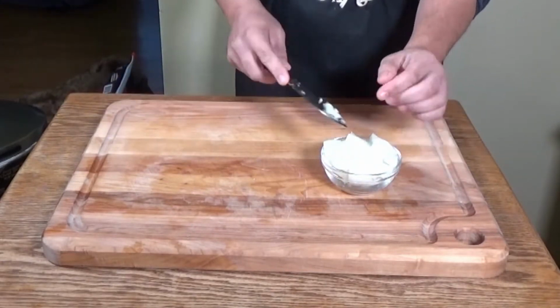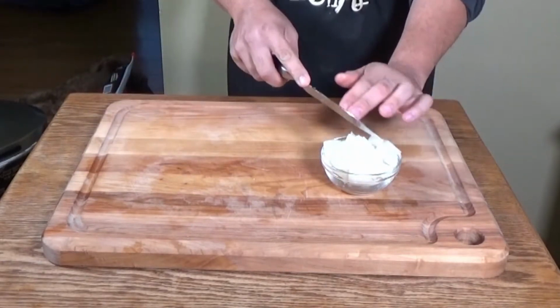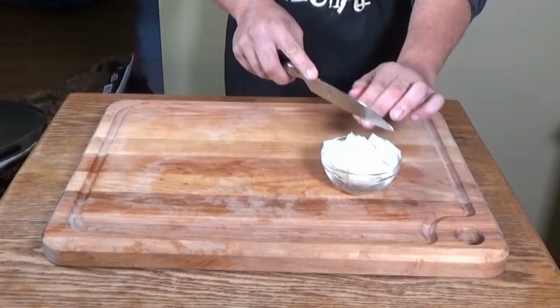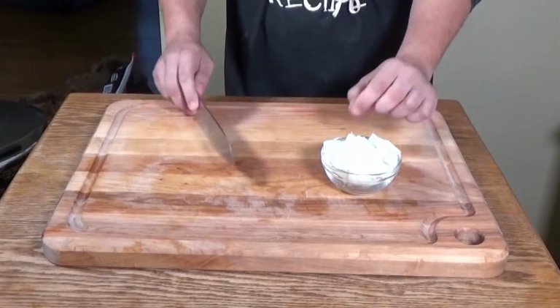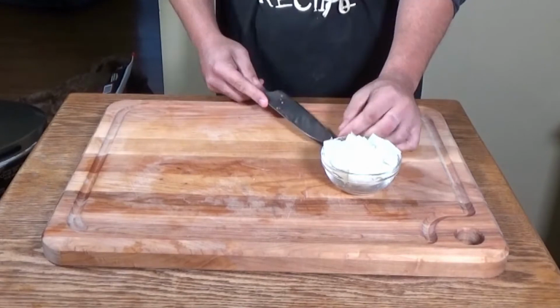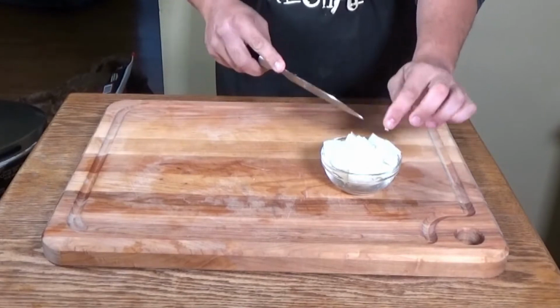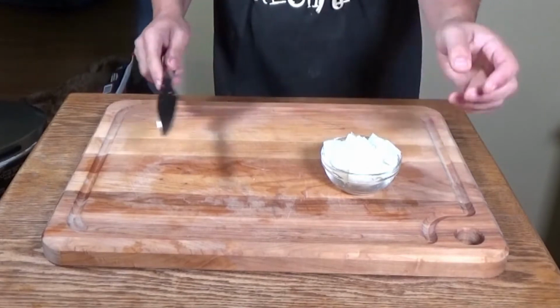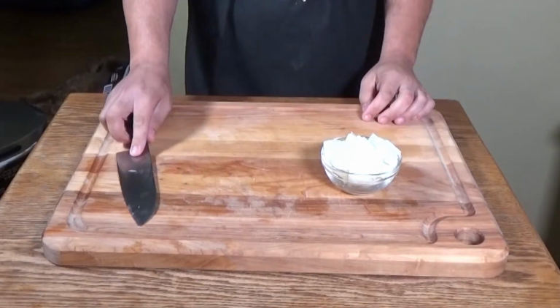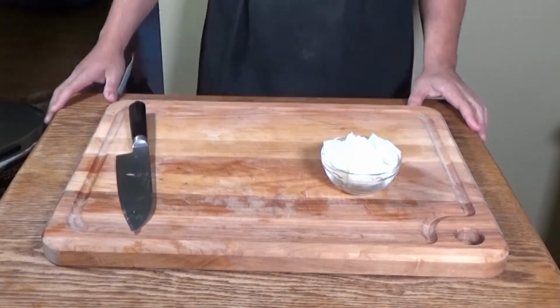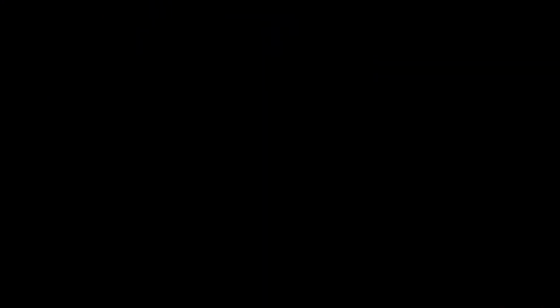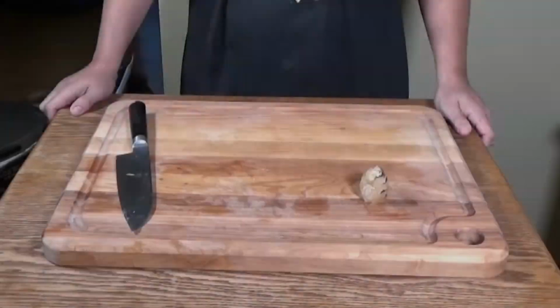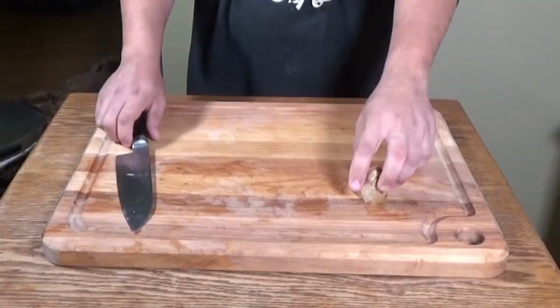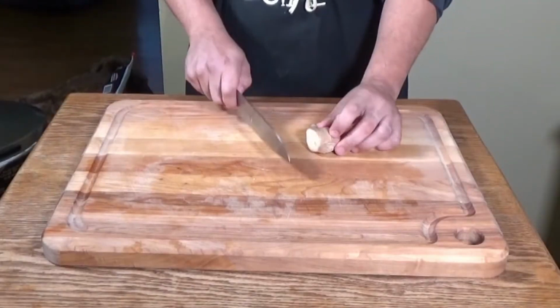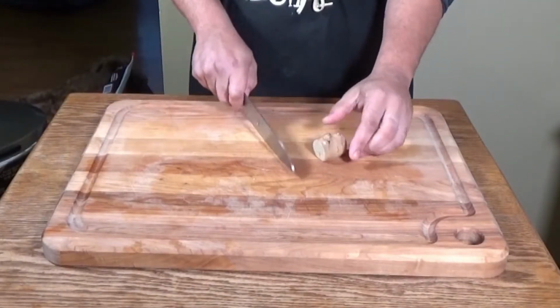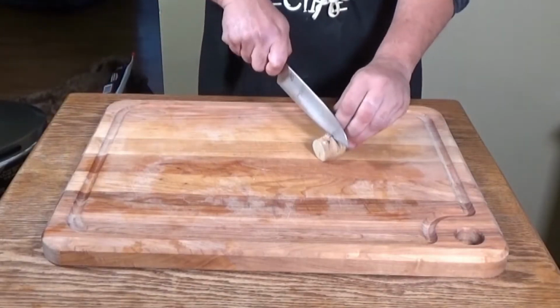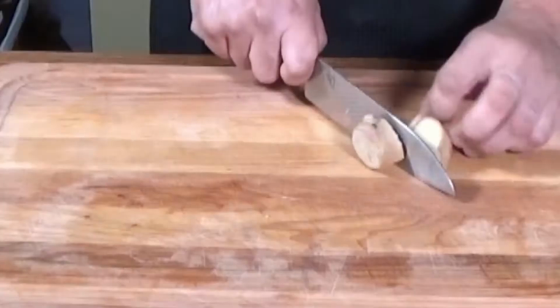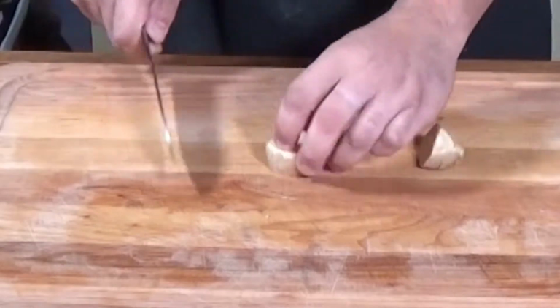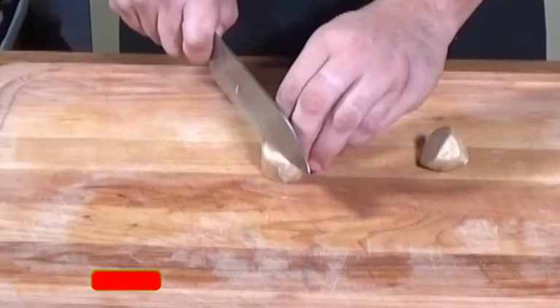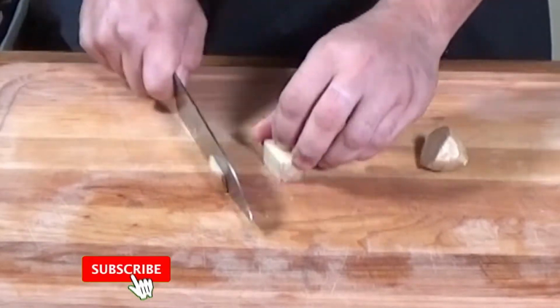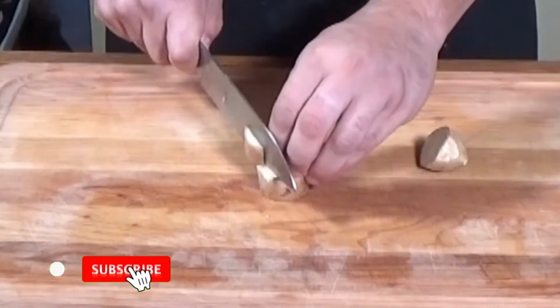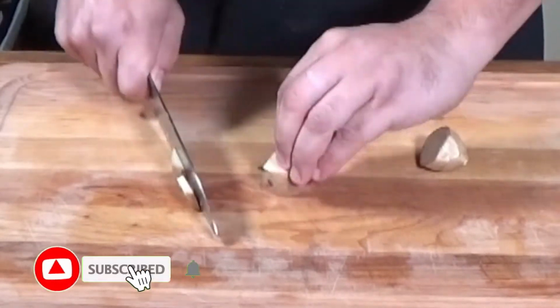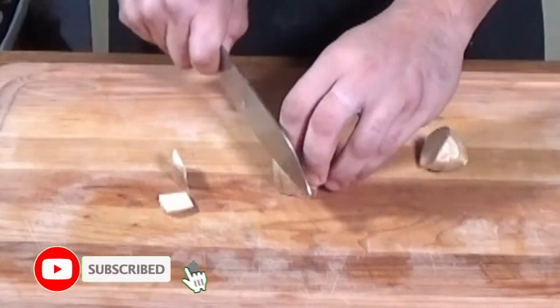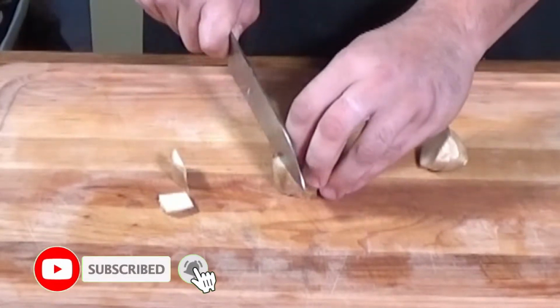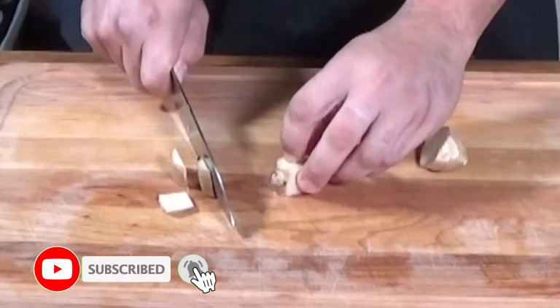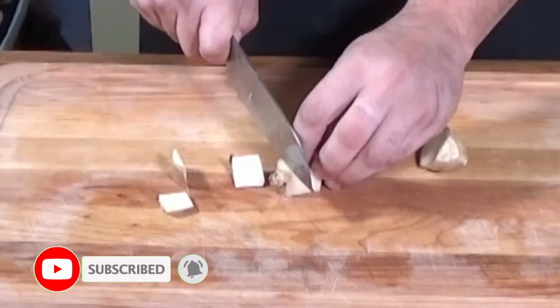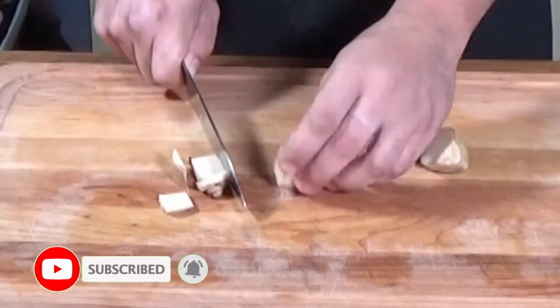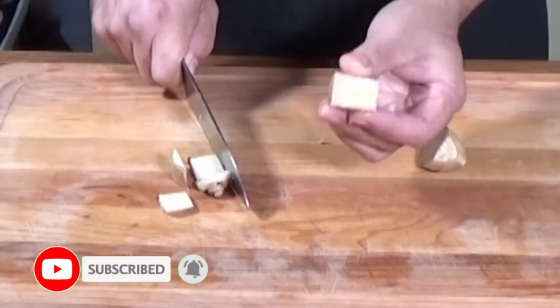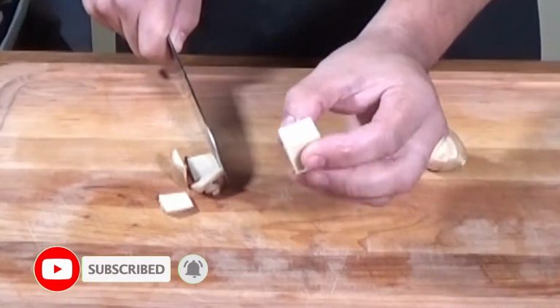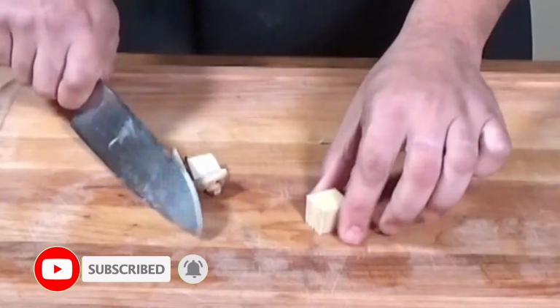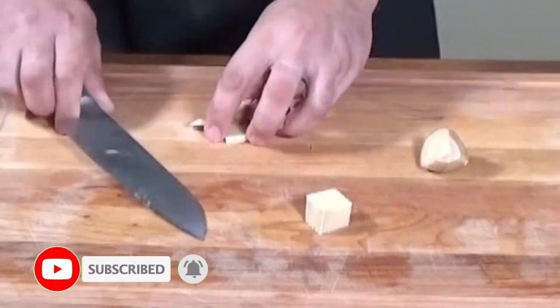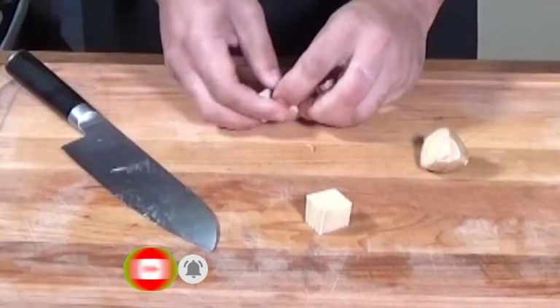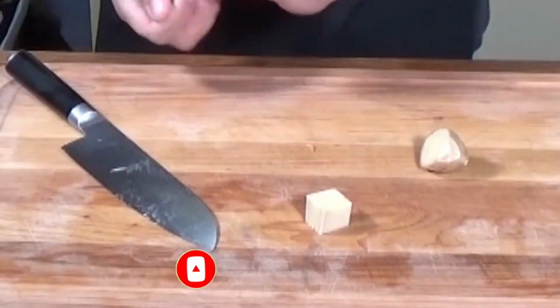You're also going to want to have some crushed garlic ready — put that in a bowl as well, about one tablespoon. Here I've got a thumb of ginger.